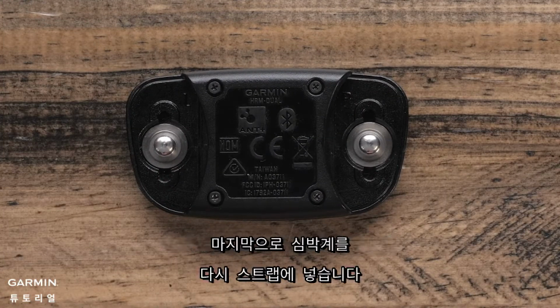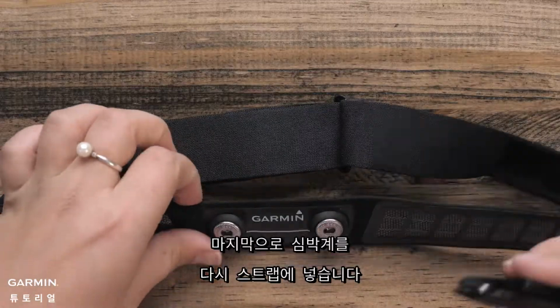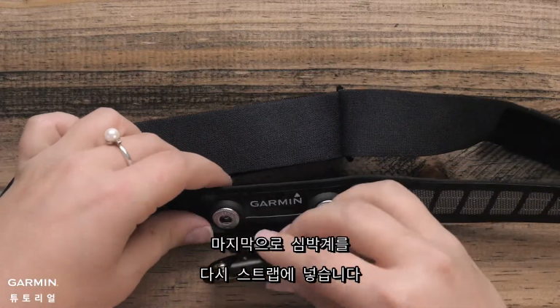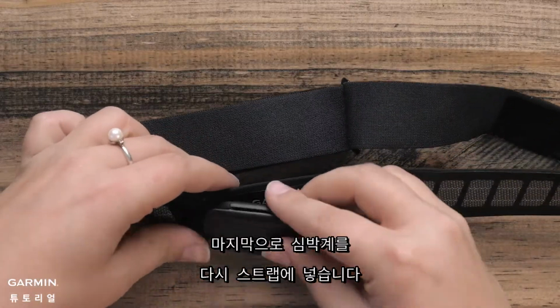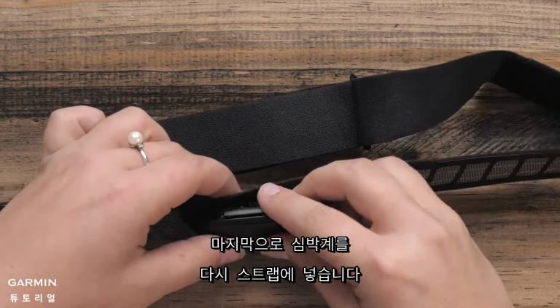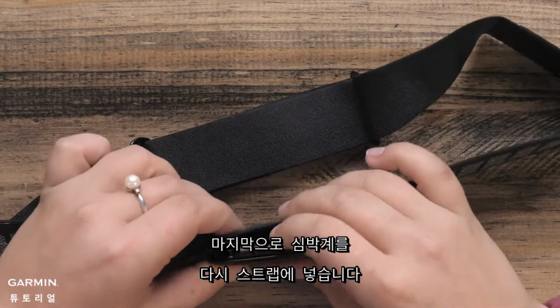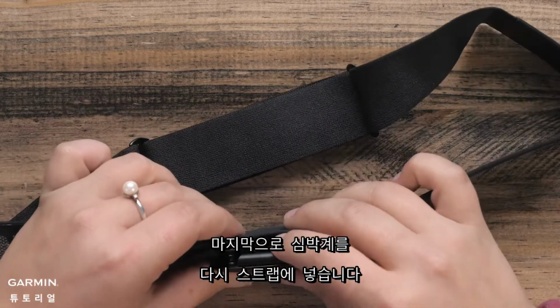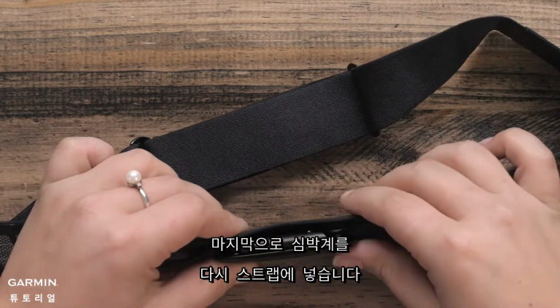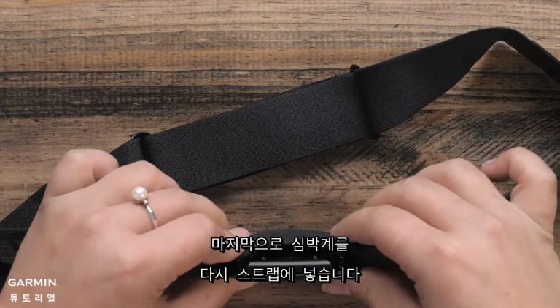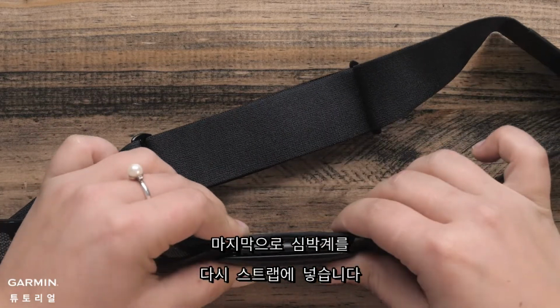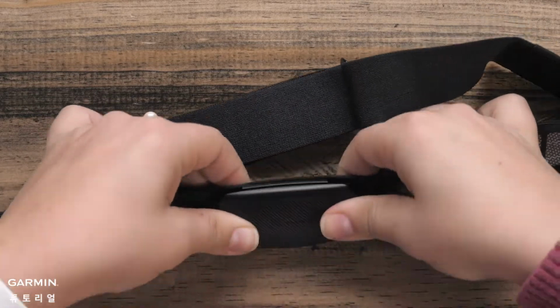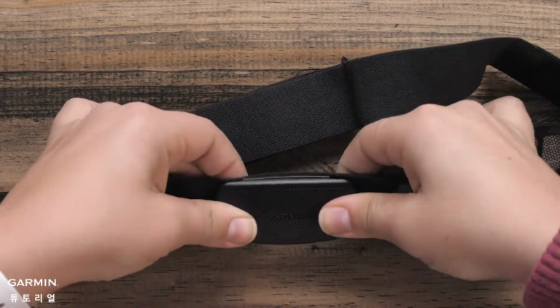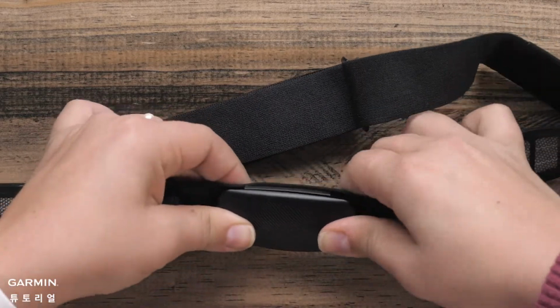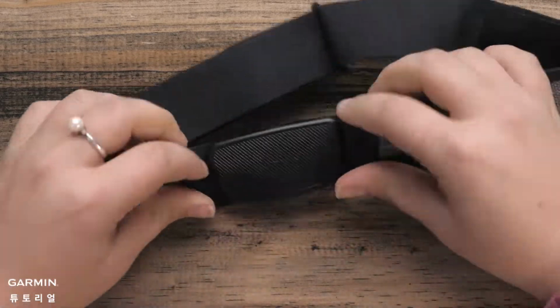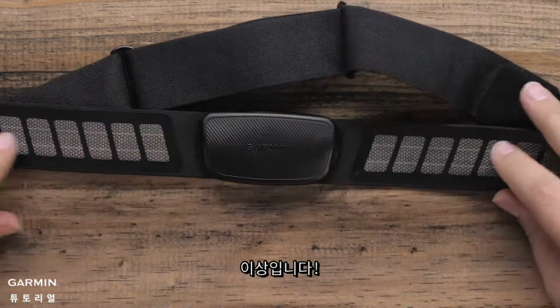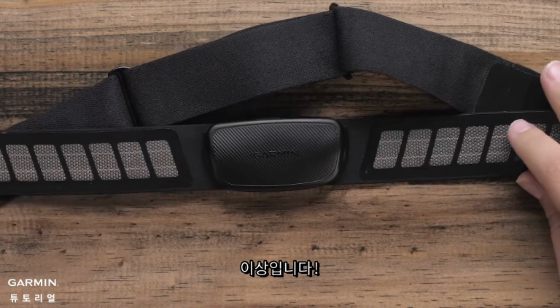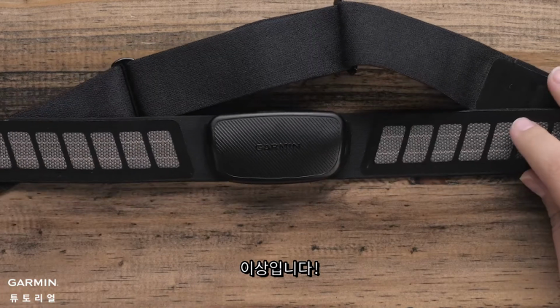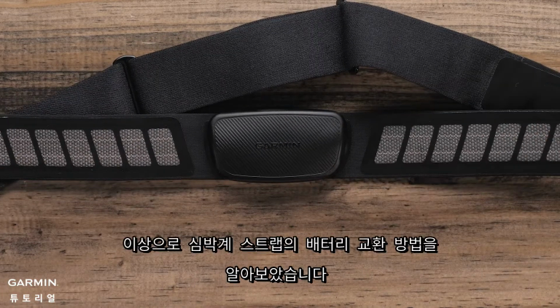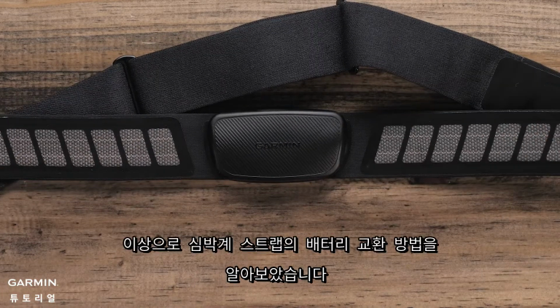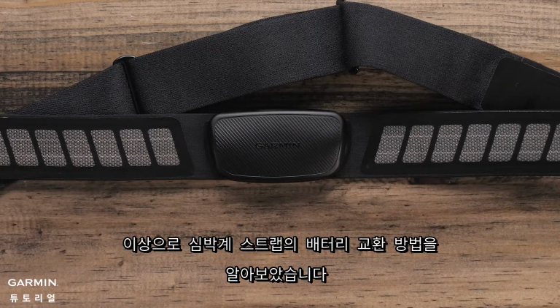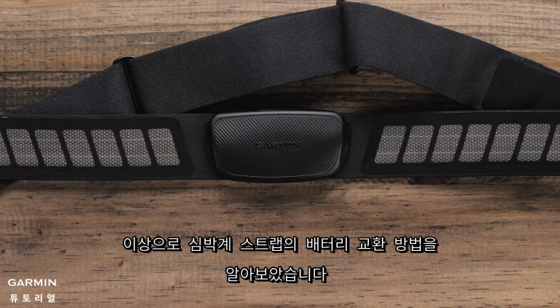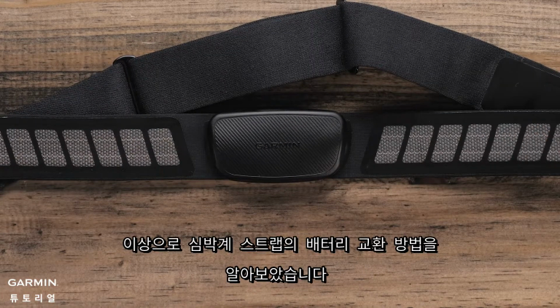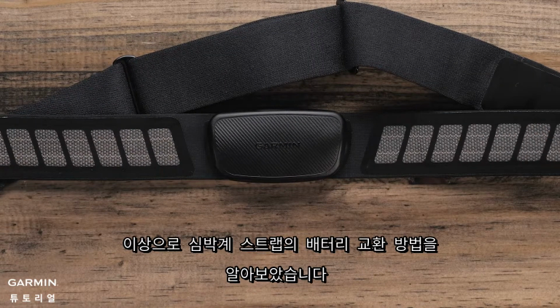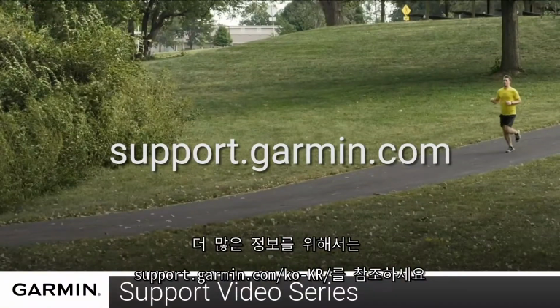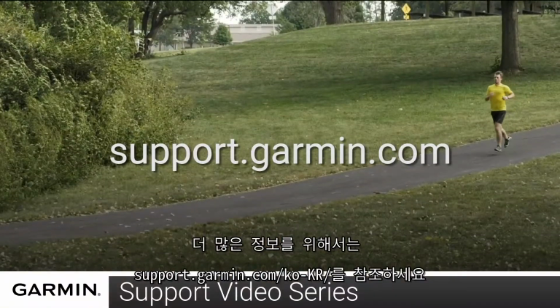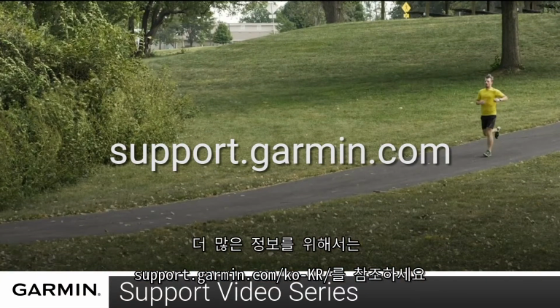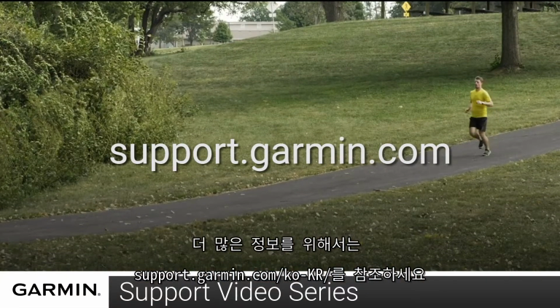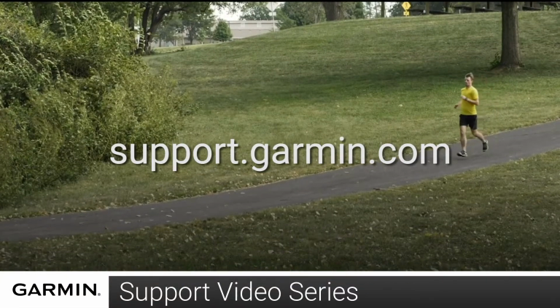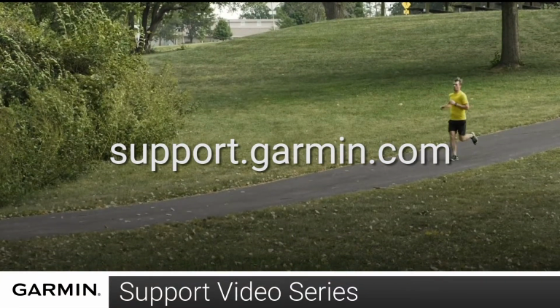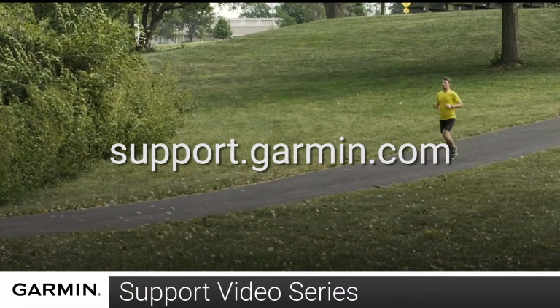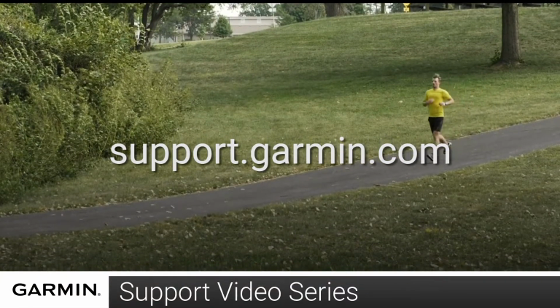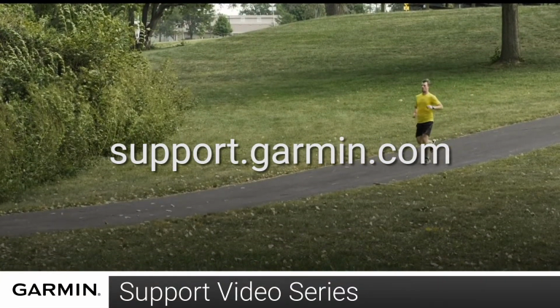Then replace the module or seal on the strap. And that's it! You can now replace the battery in your heart rate monitor. Thanks for watching! For more help, visit support.garmin.com.